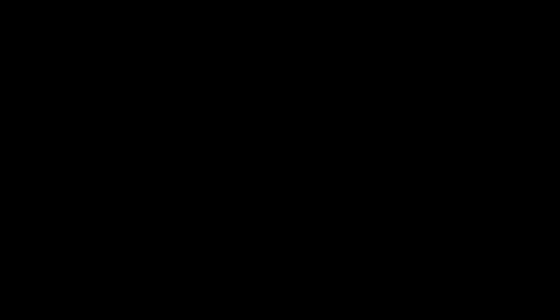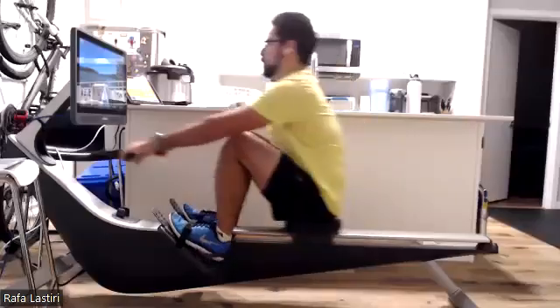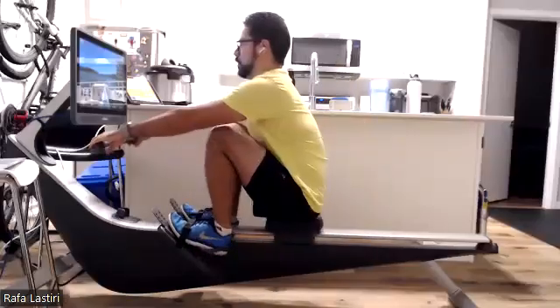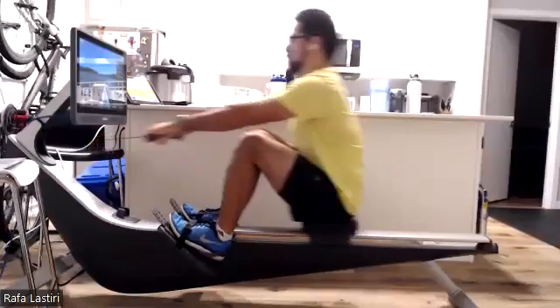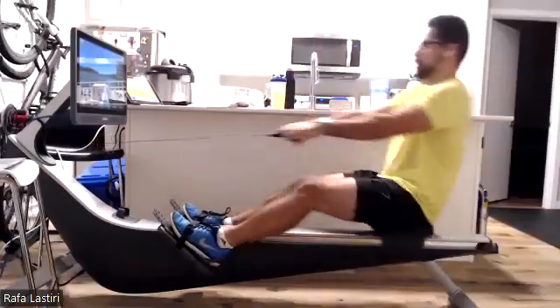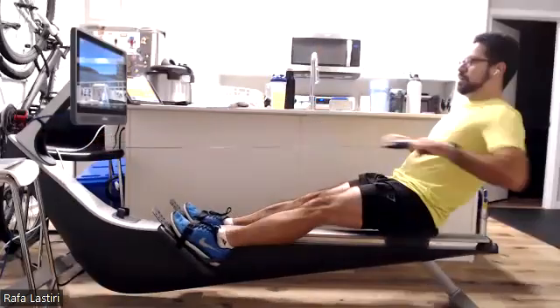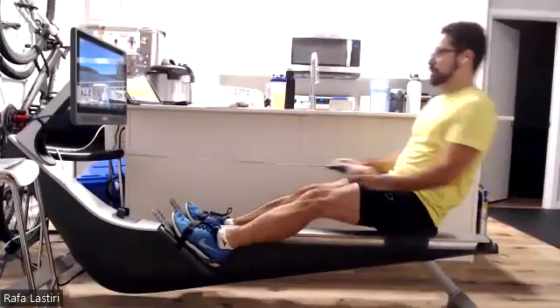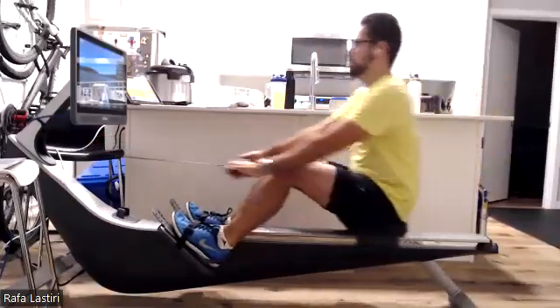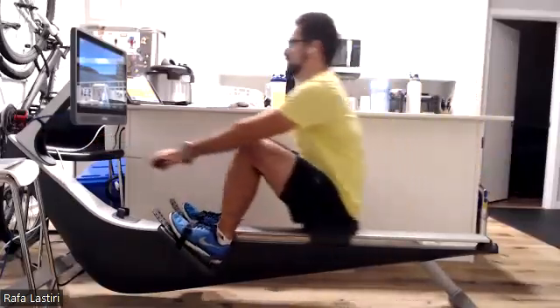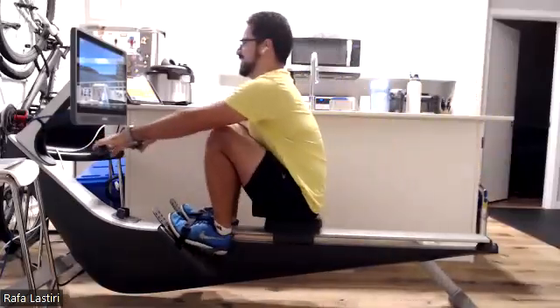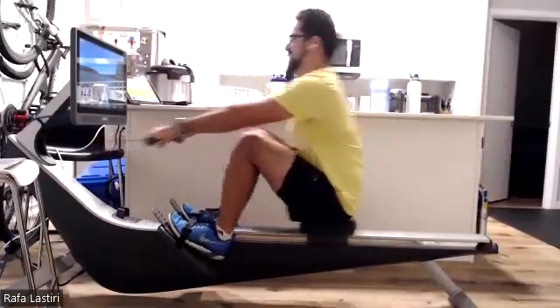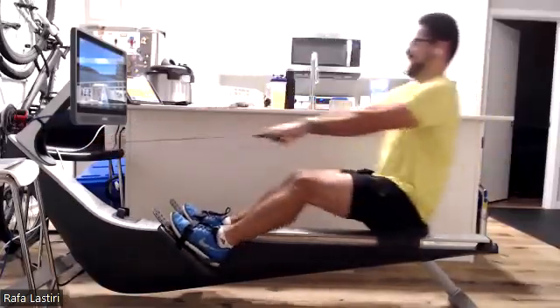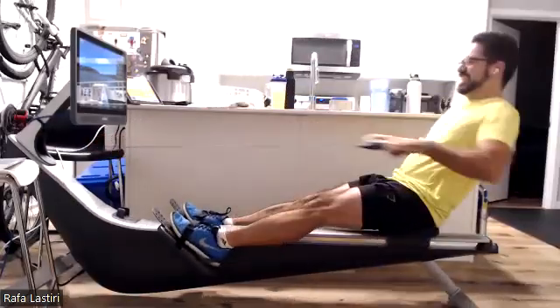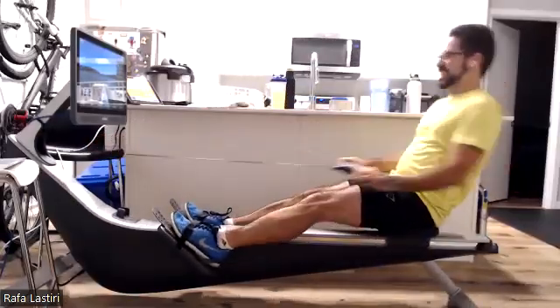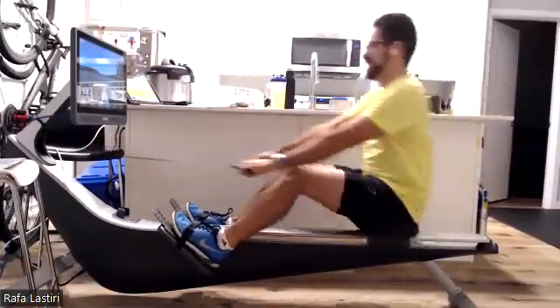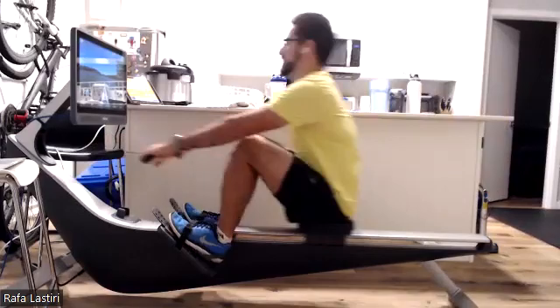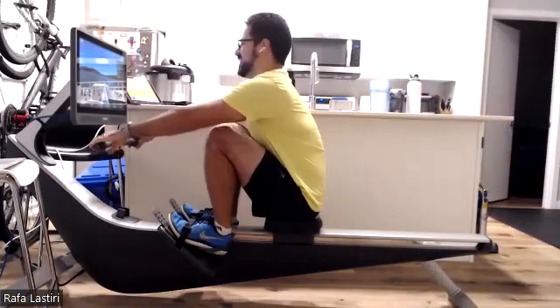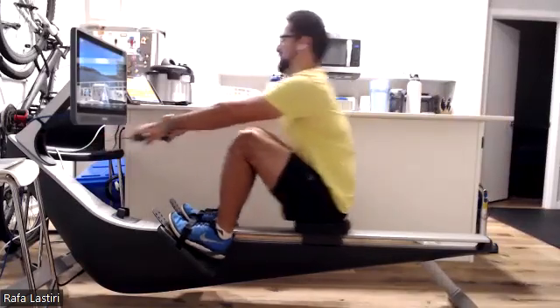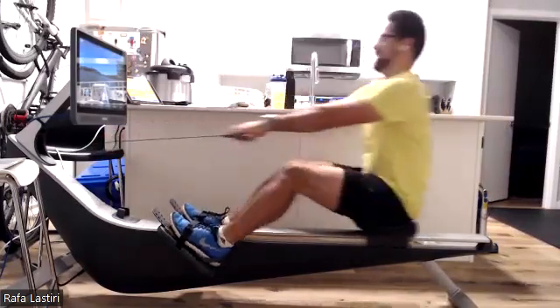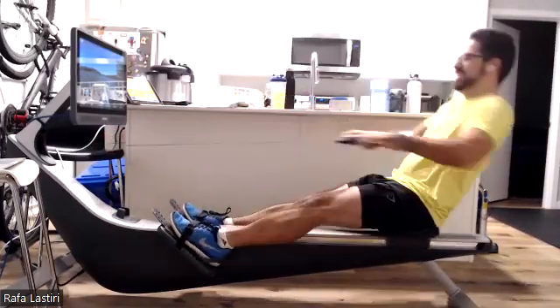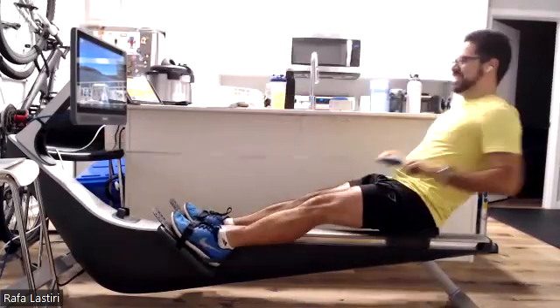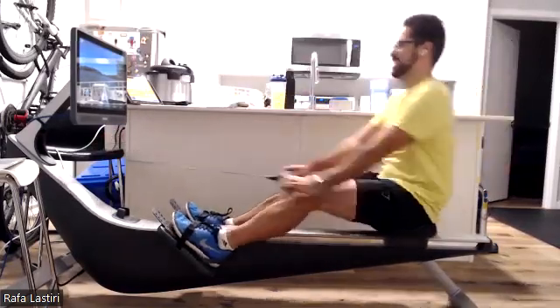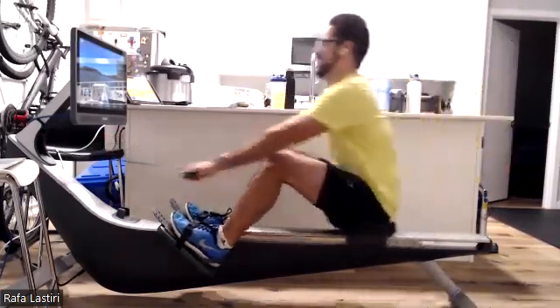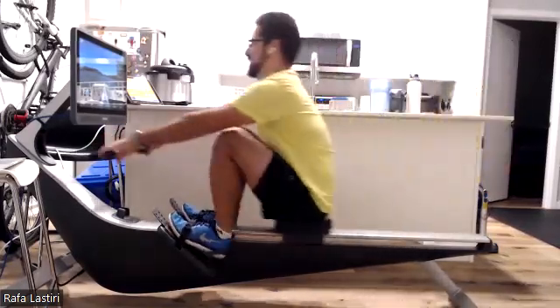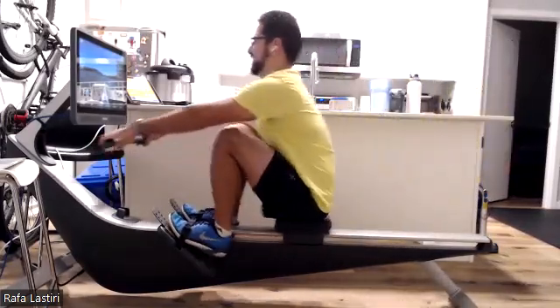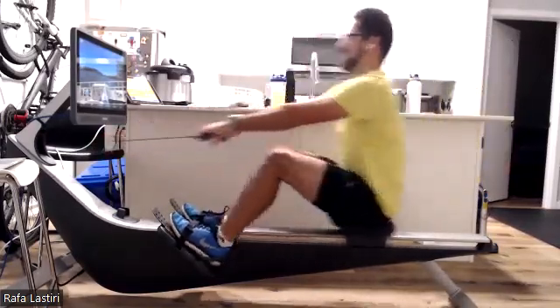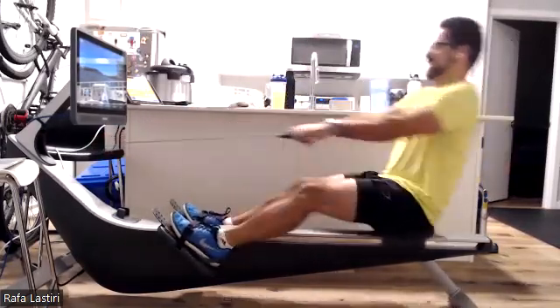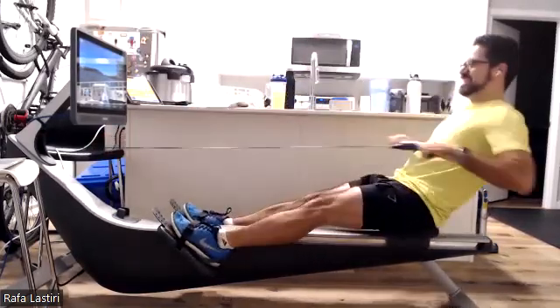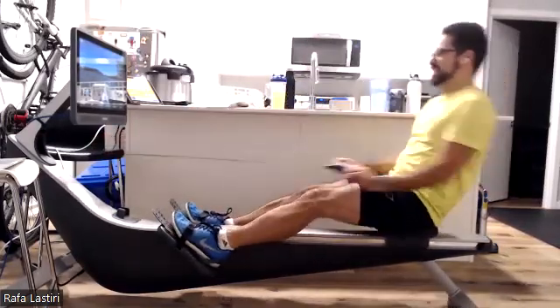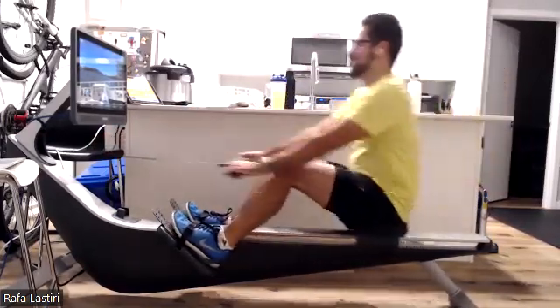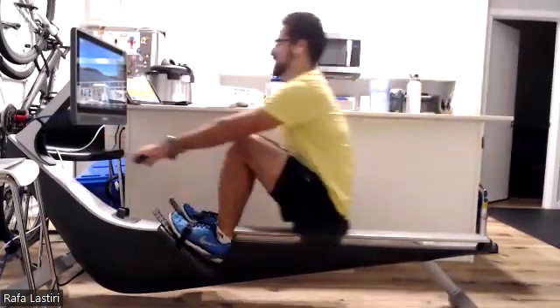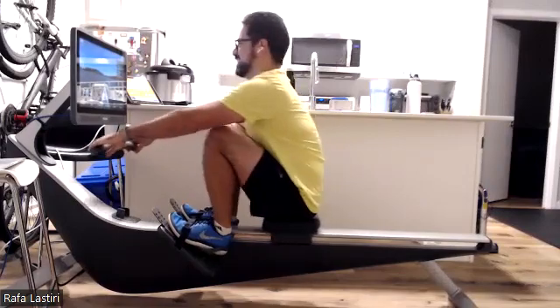Too much power on this thing. I don't want to break the machine. If I get my legs fully involved, could be problems. I could be facing a huge repair bill on this thing.